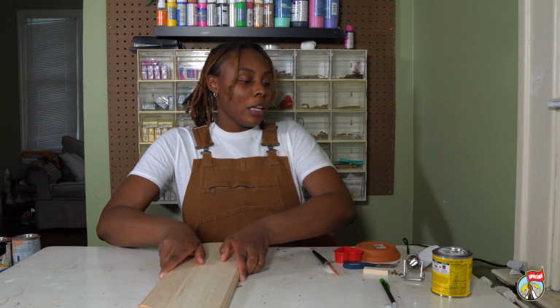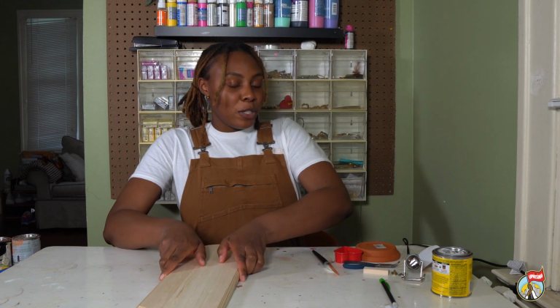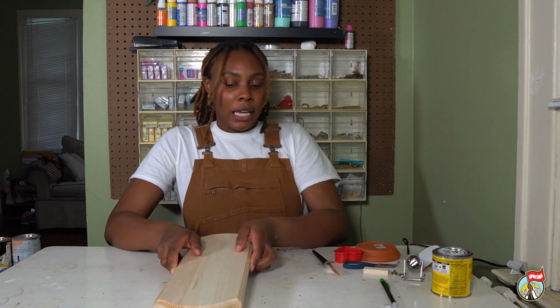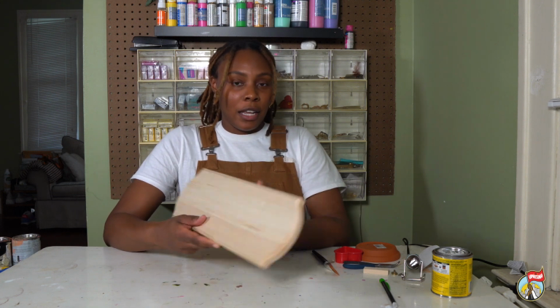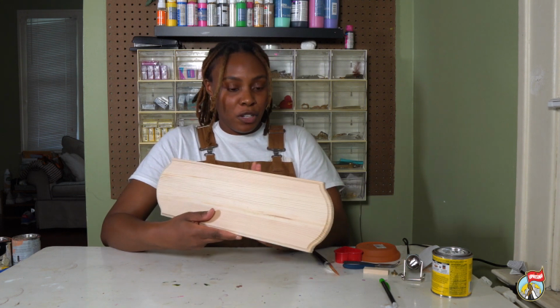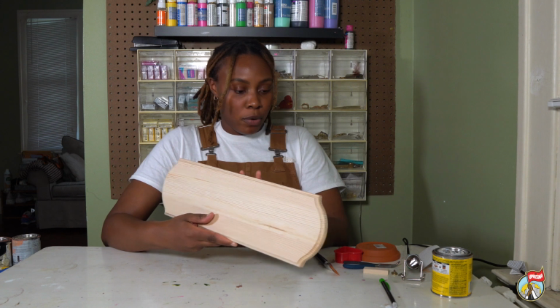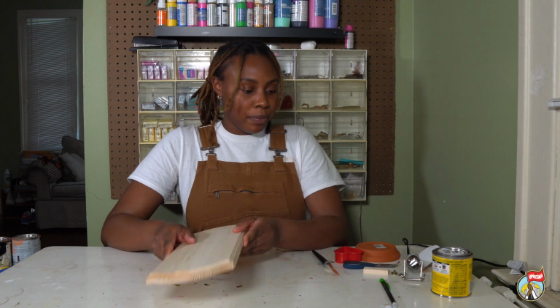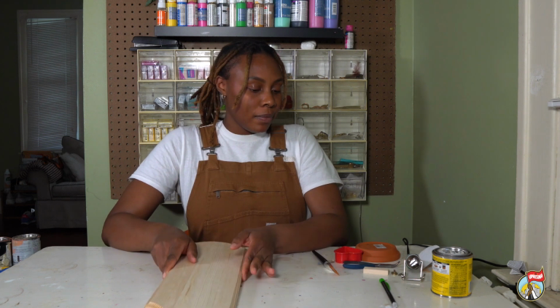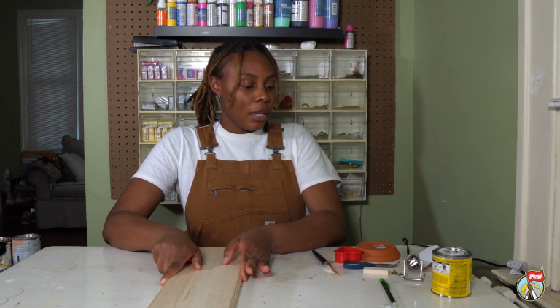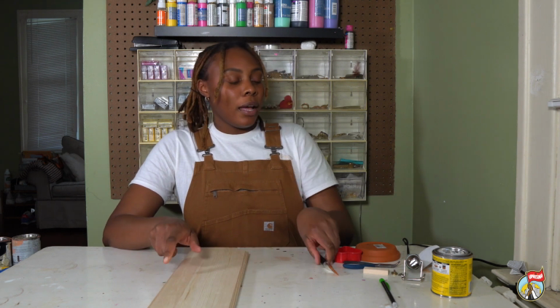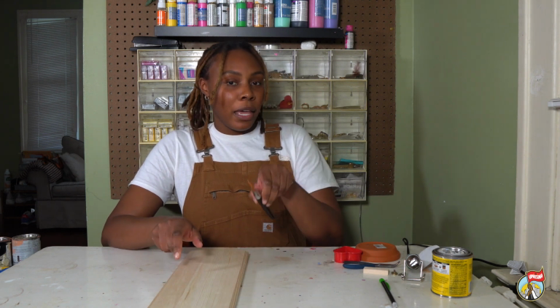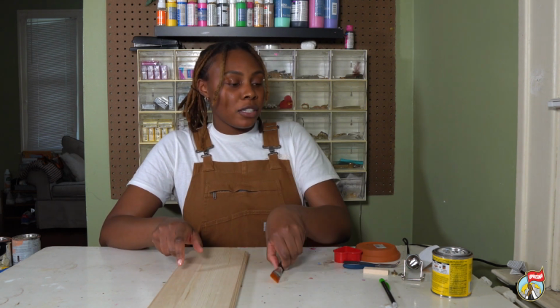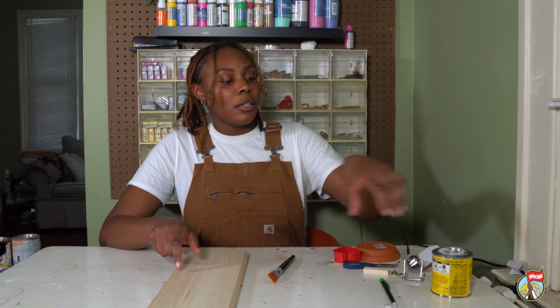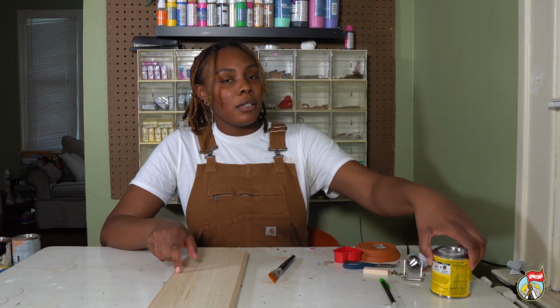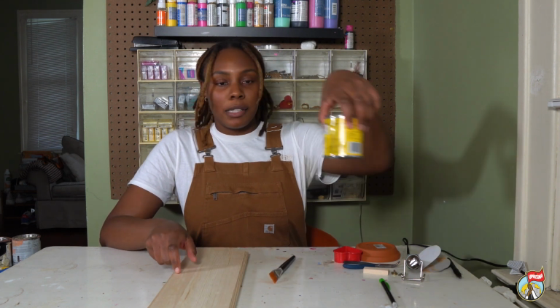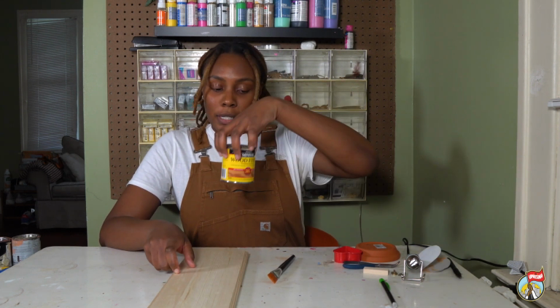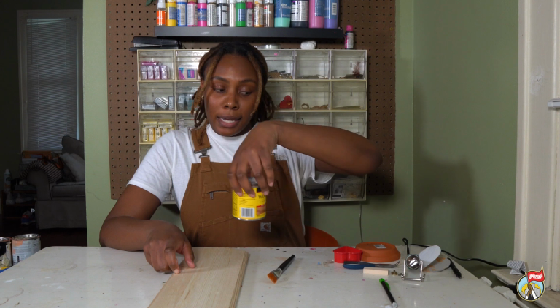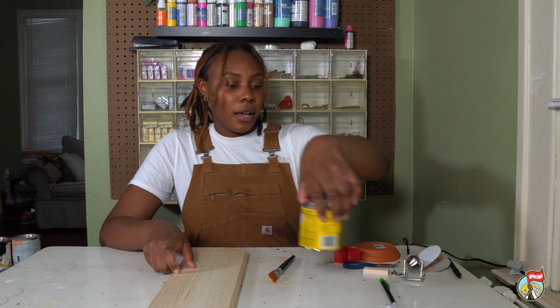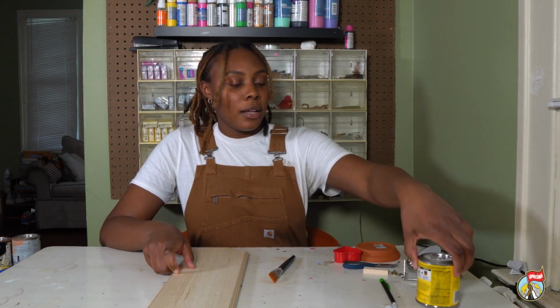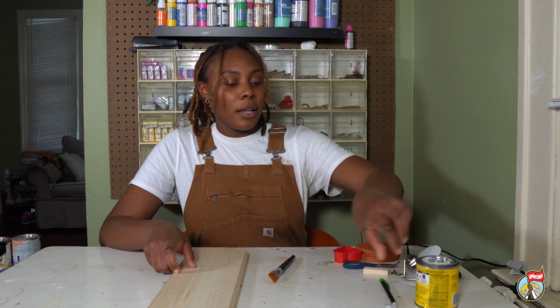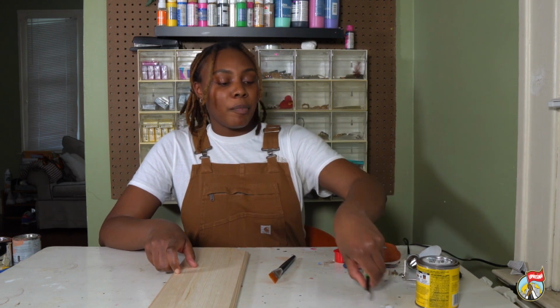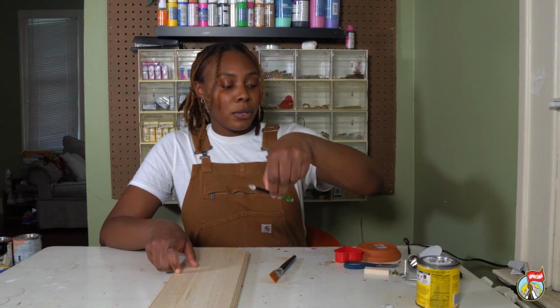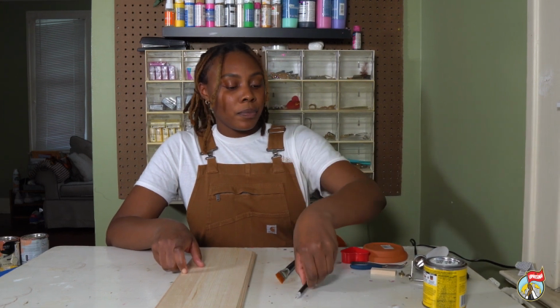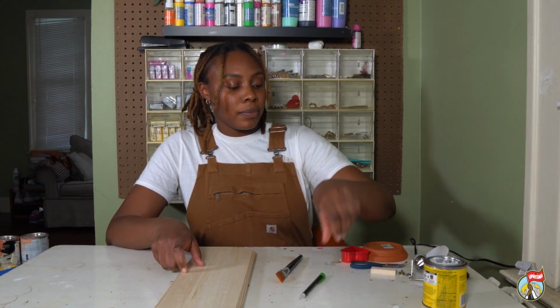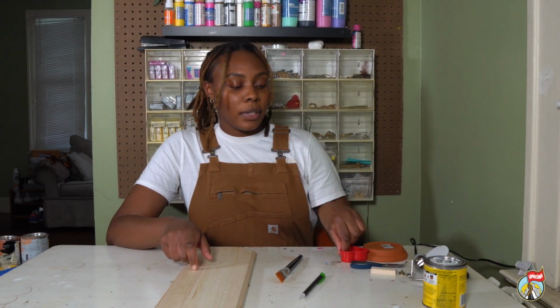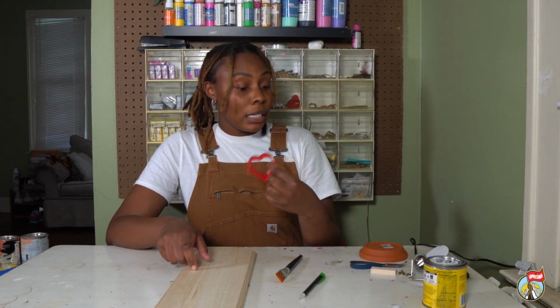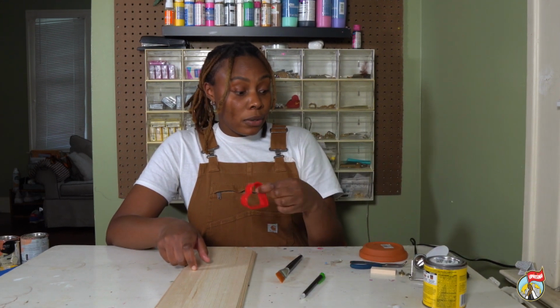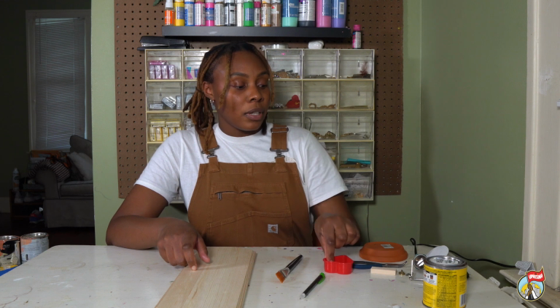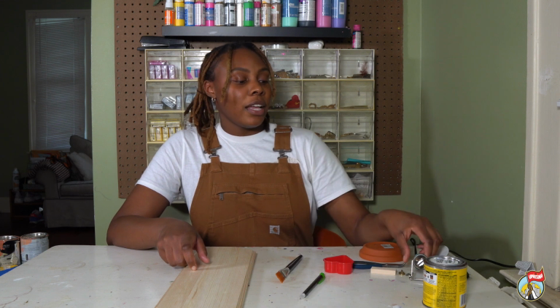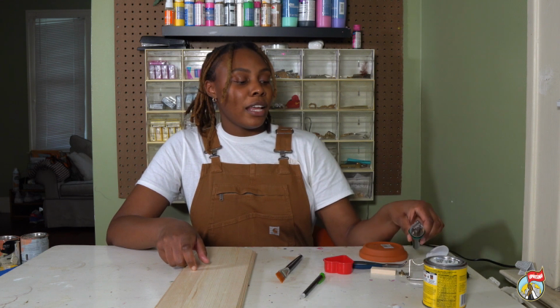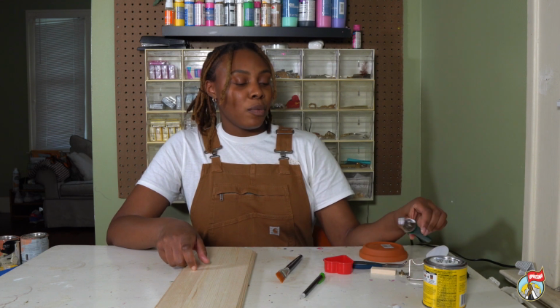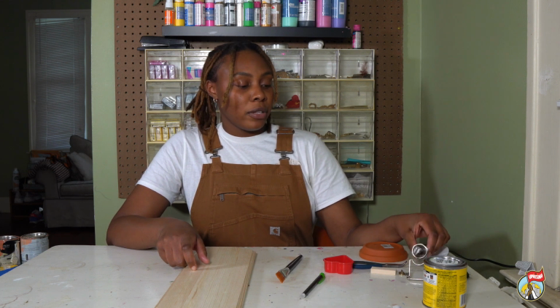So what you need is an unfinished wood board, a paintbrush, some wood stain, a pencil, a stencil, and a wood burning tool.